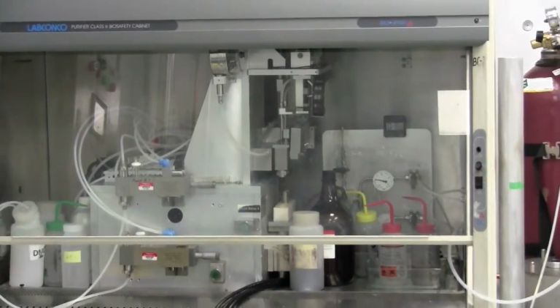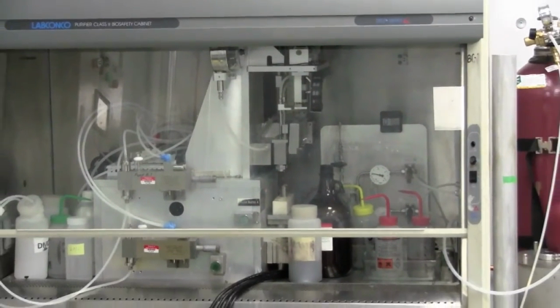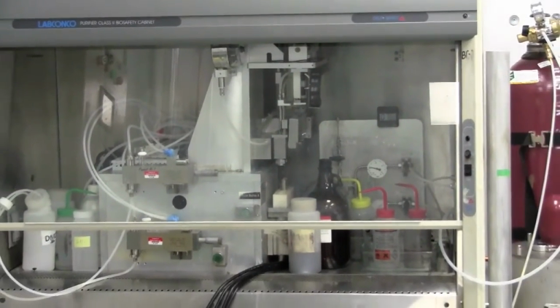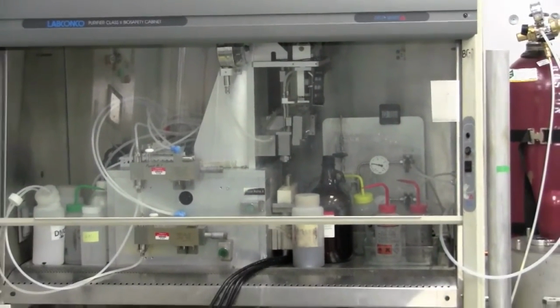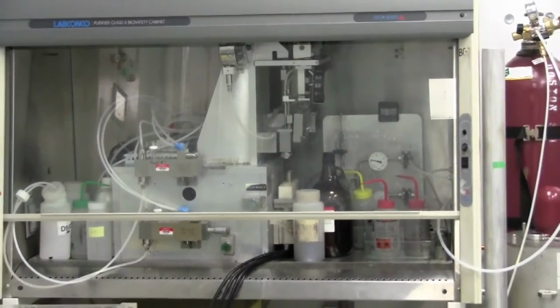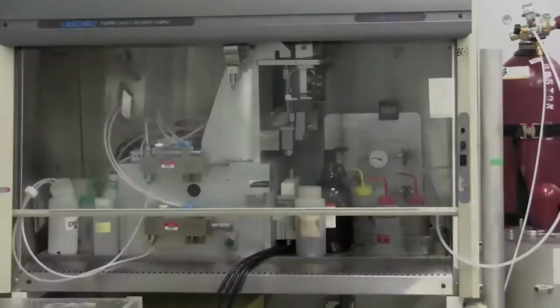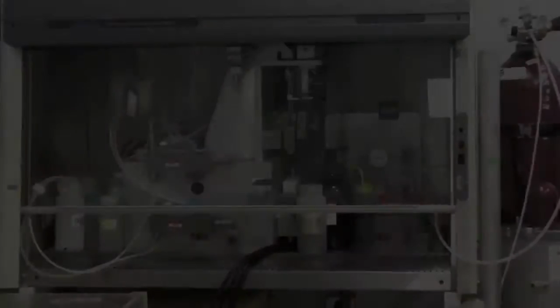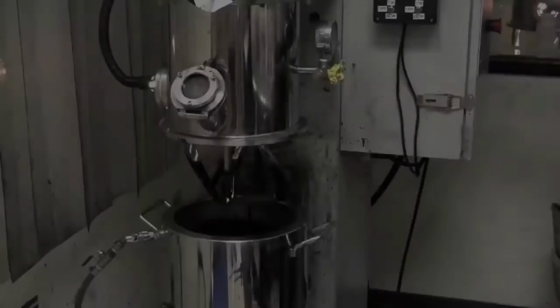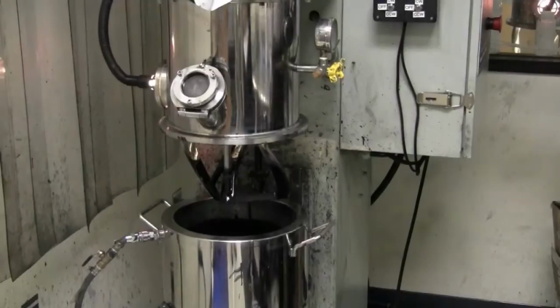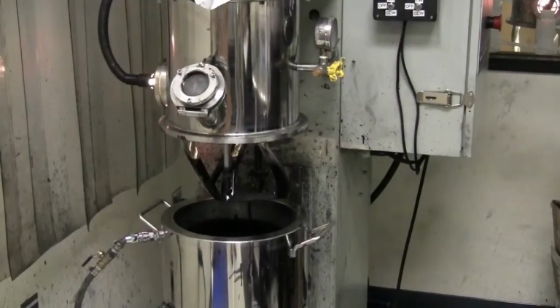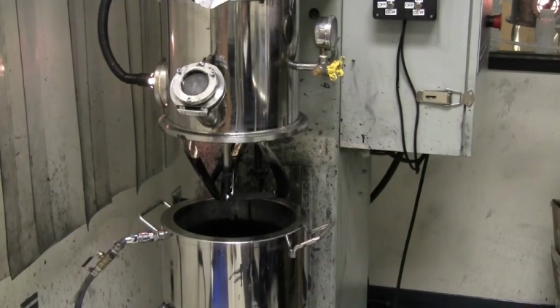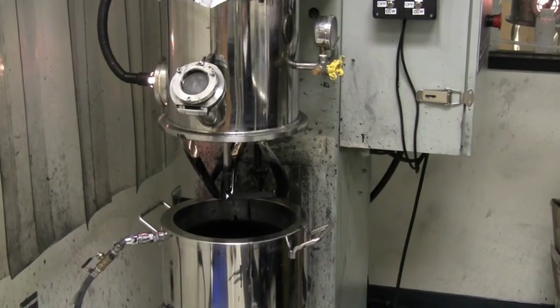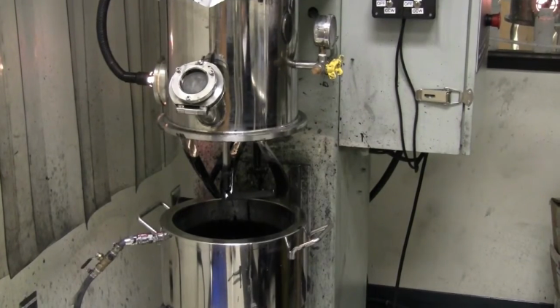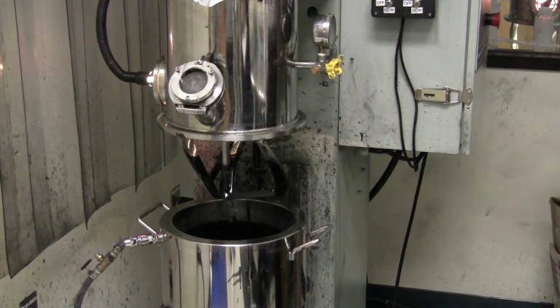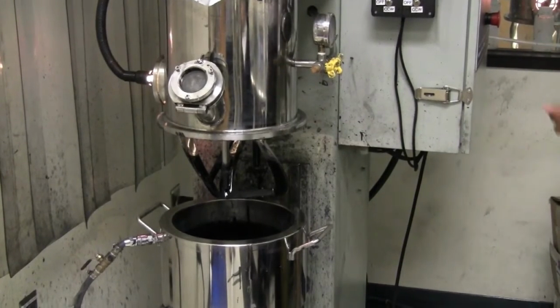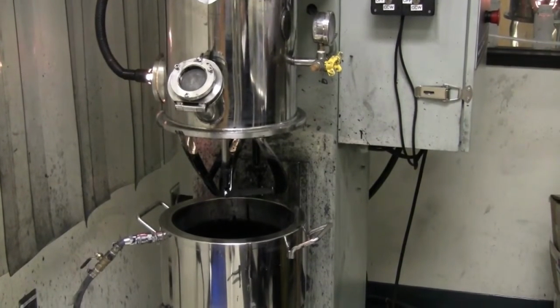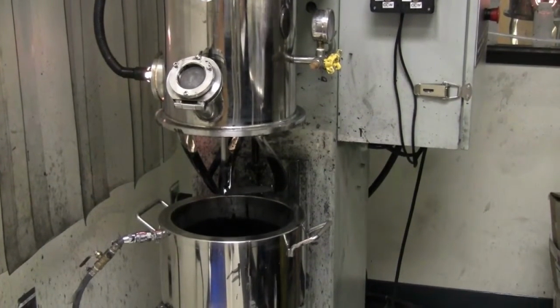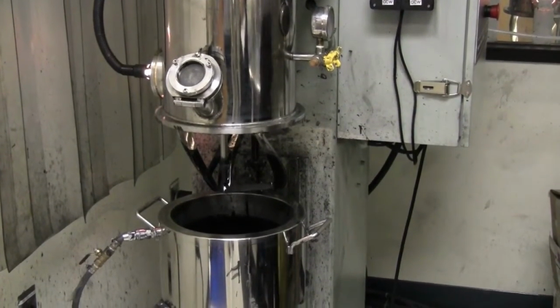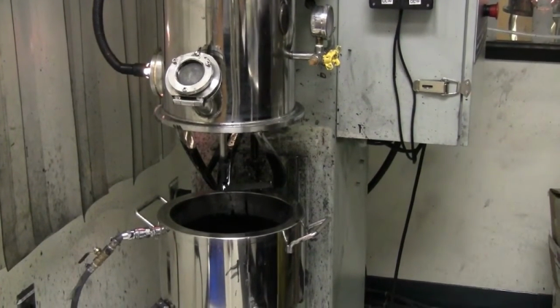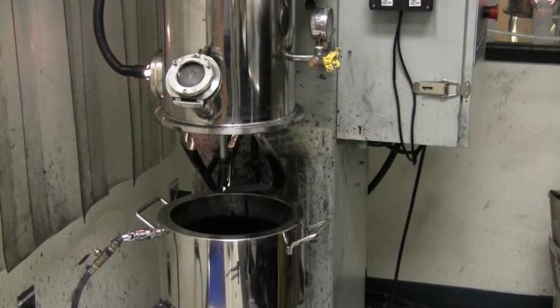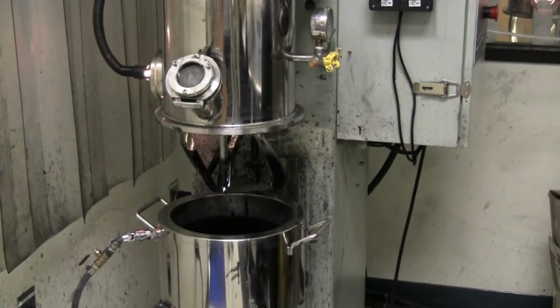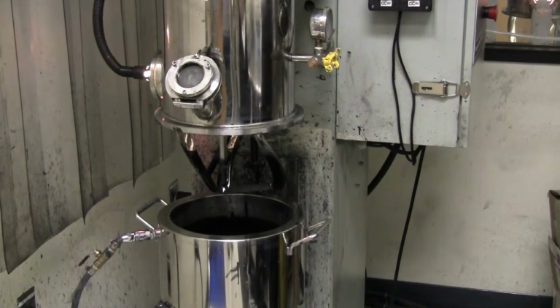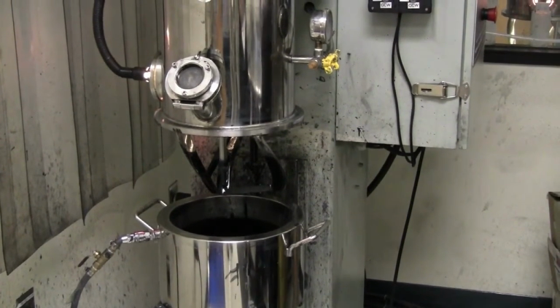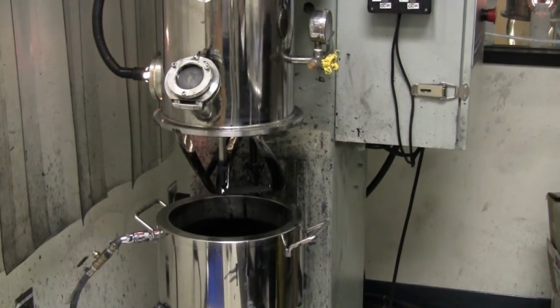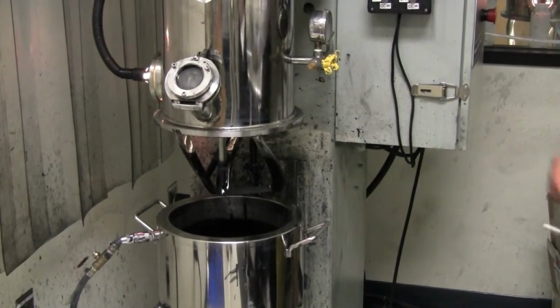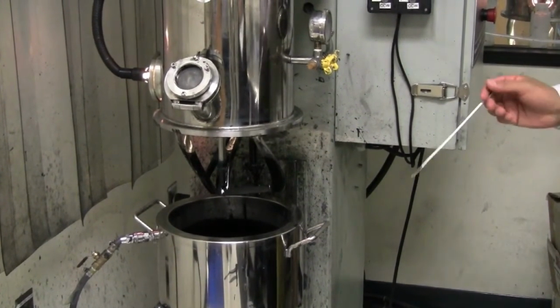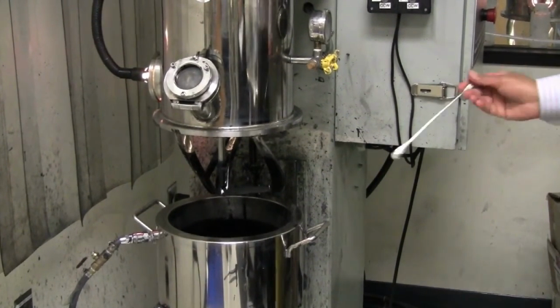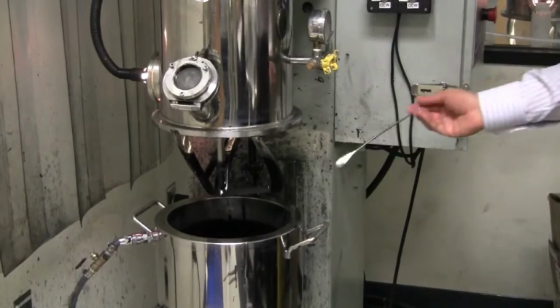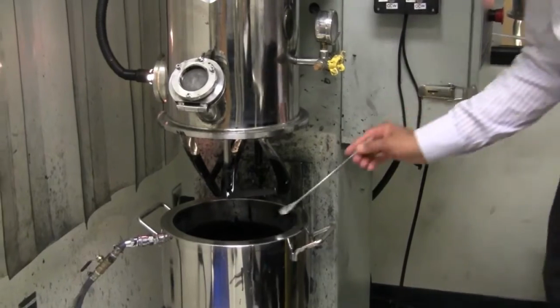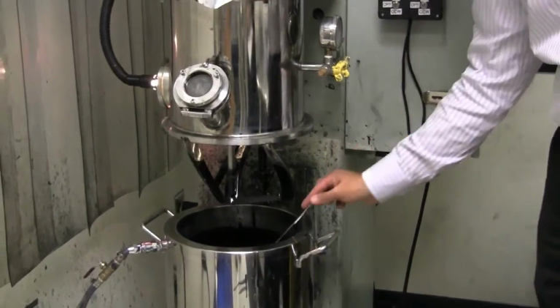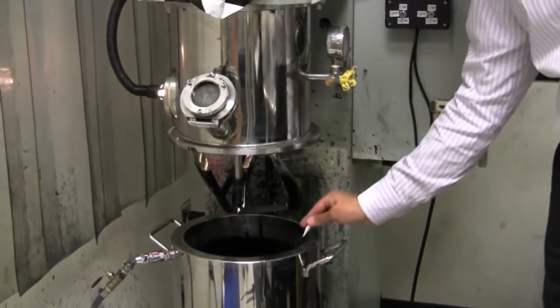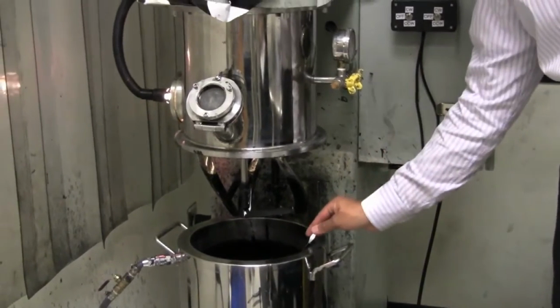The battery making process starts with mixing materials into what is called a slurry to make the two main components of a battery cell: the cathode and the anode.